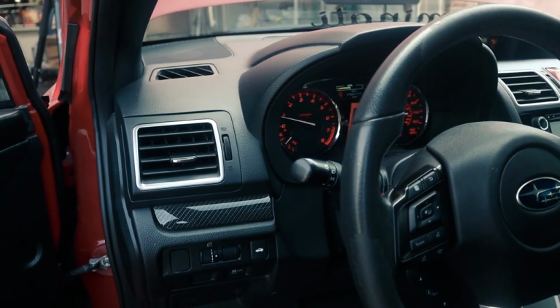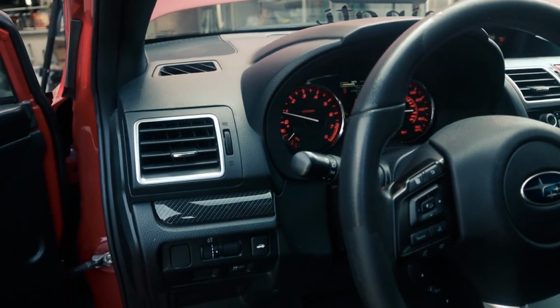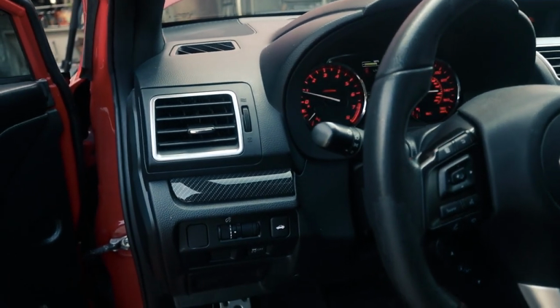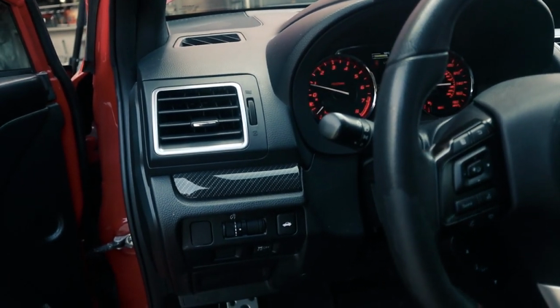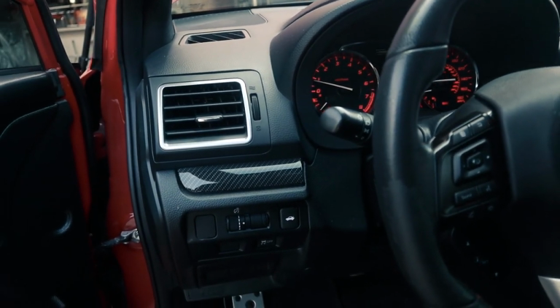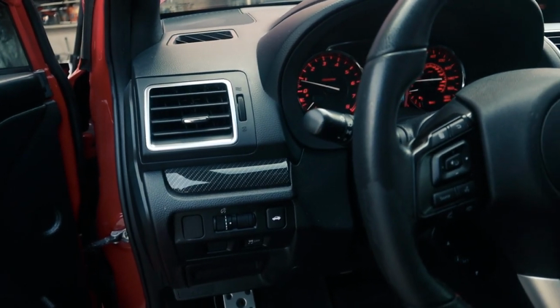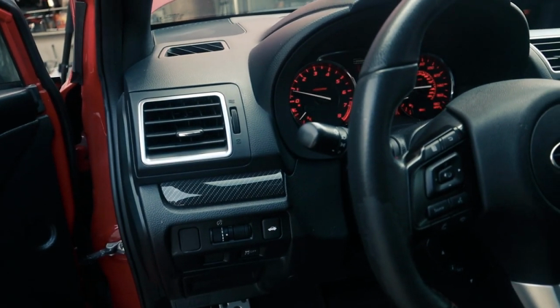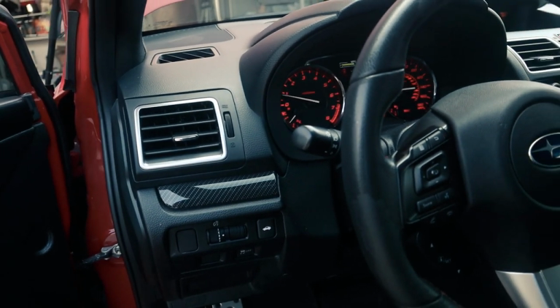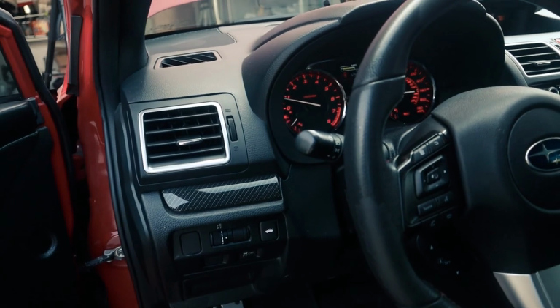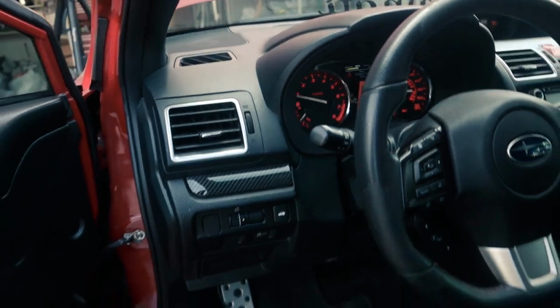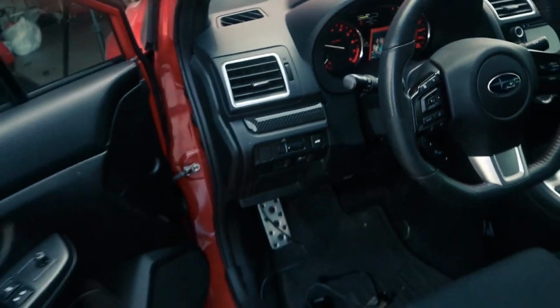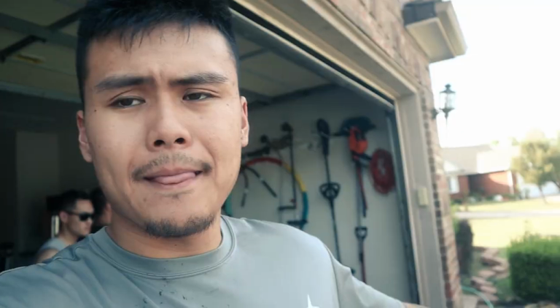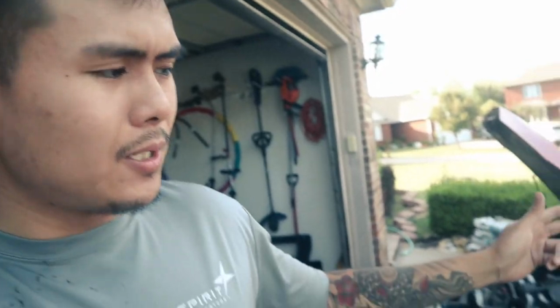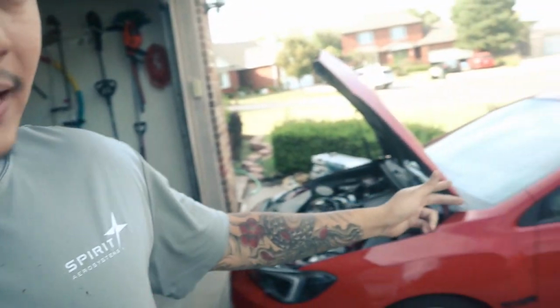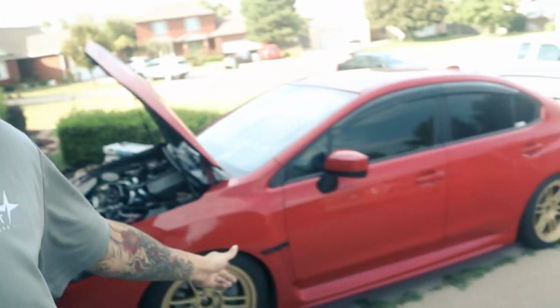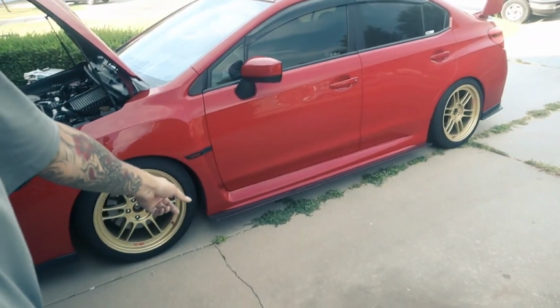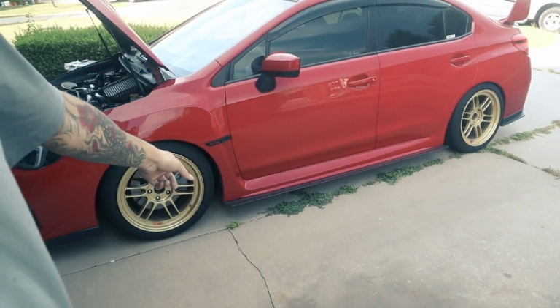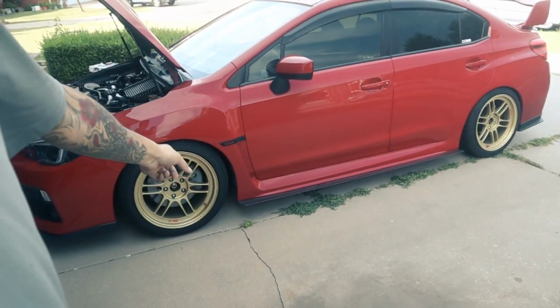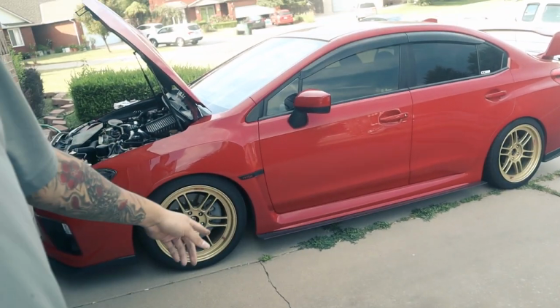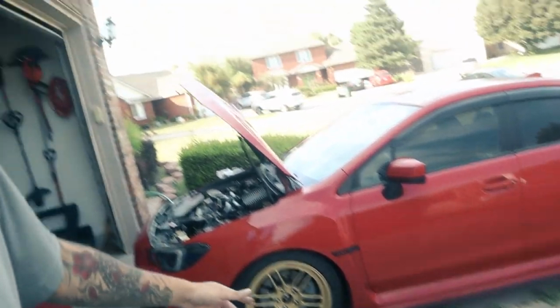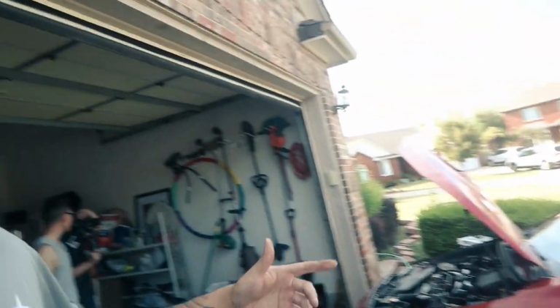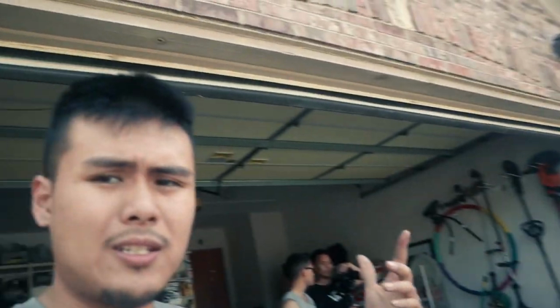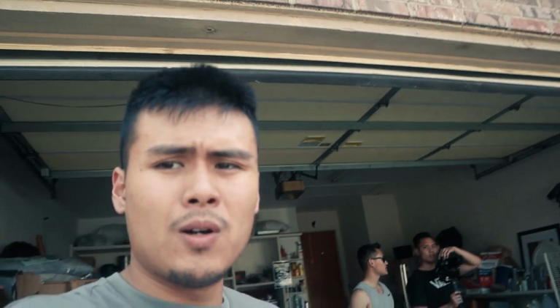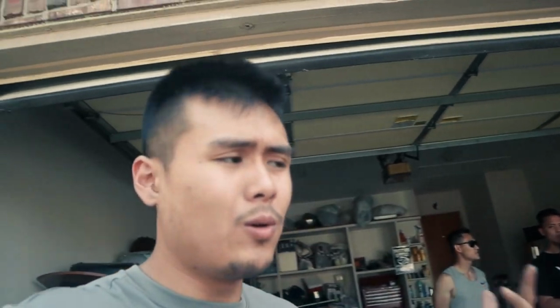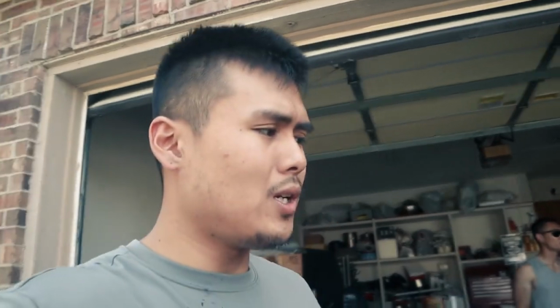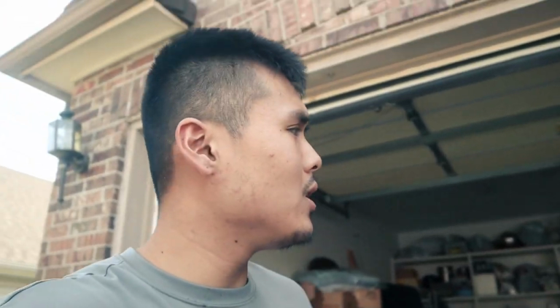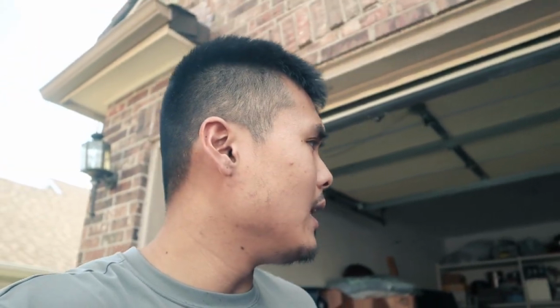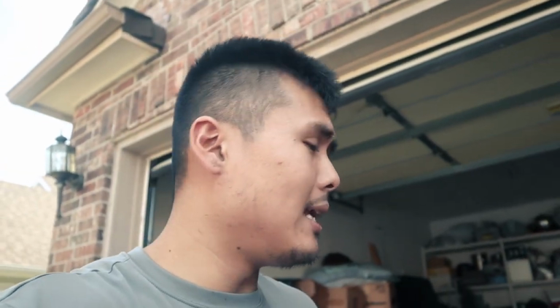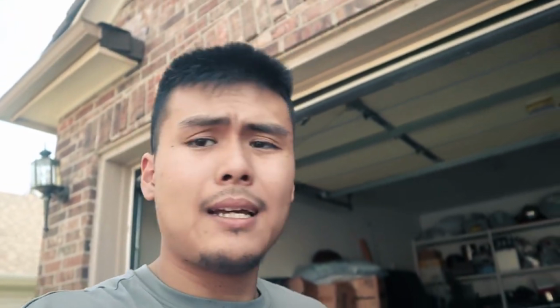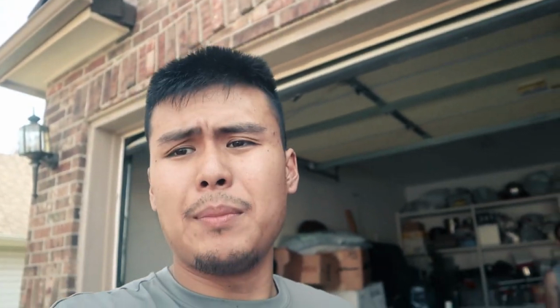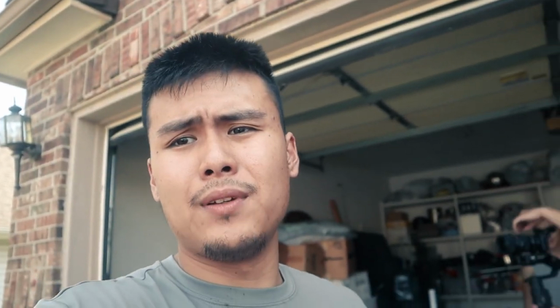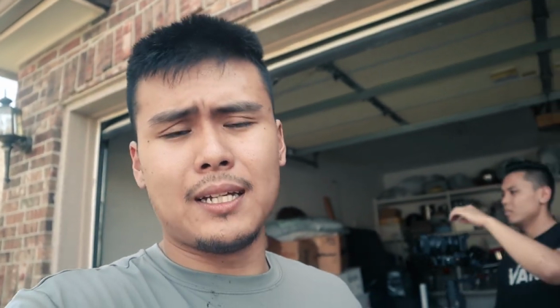Idling just fine, sitting at 700 RPM. I'm going to go ahead and get the Subaru jacked up into the air, continue on with the oil change, and then I'll be done for the day.